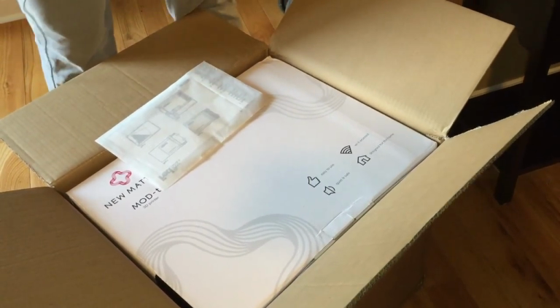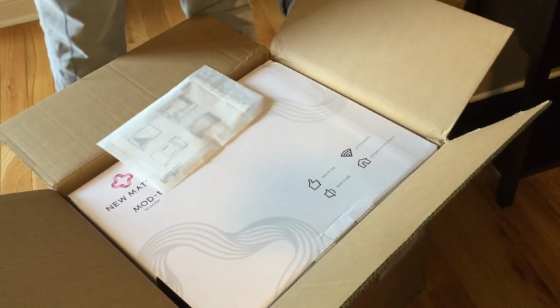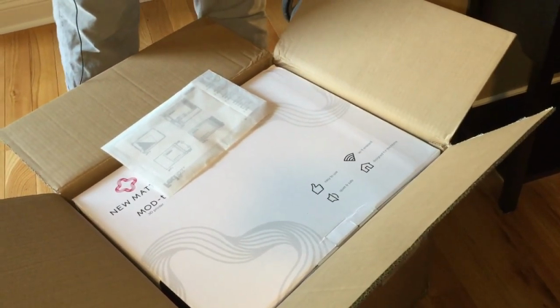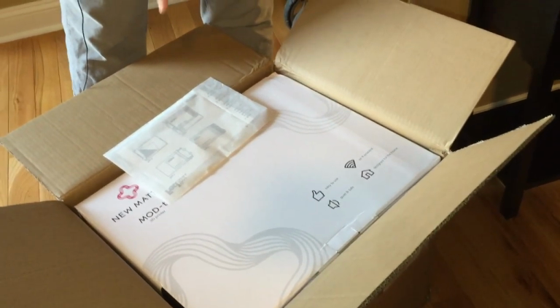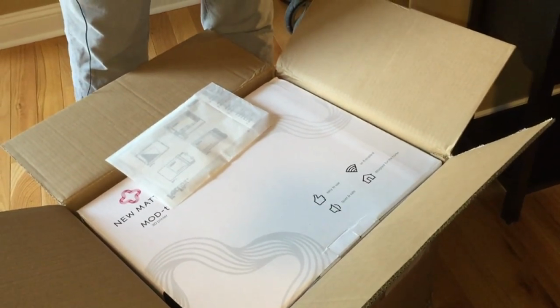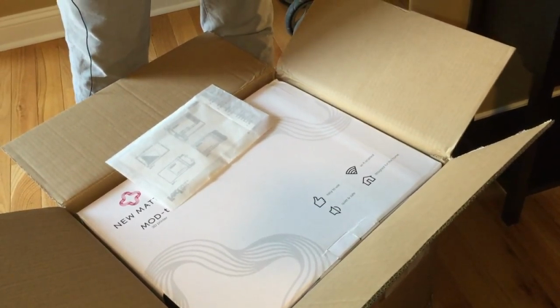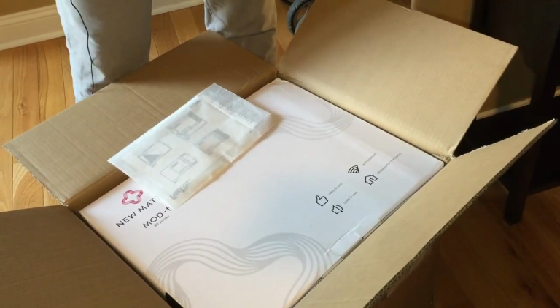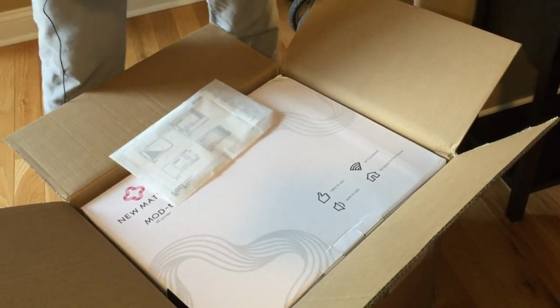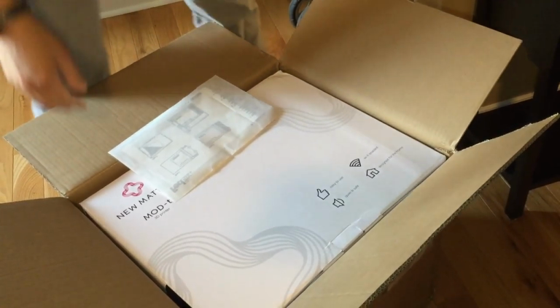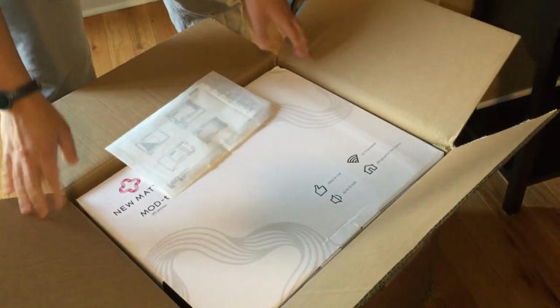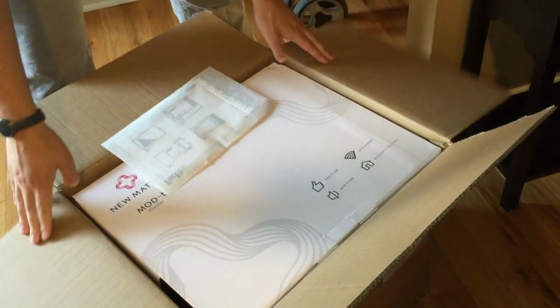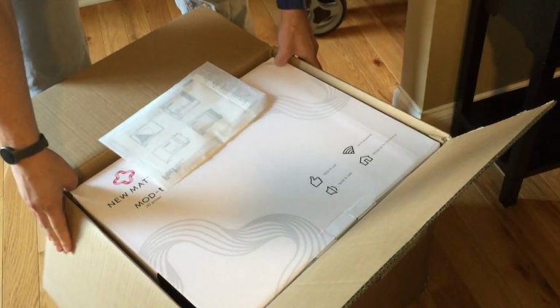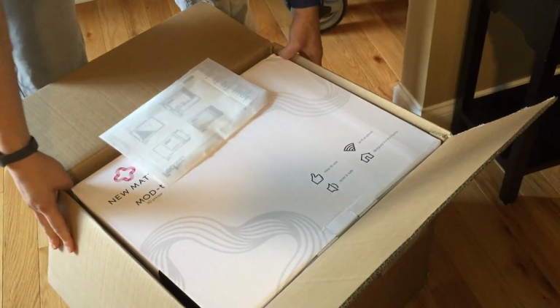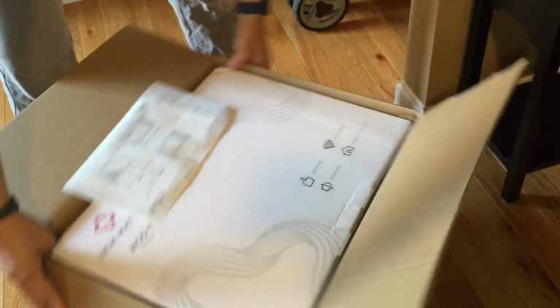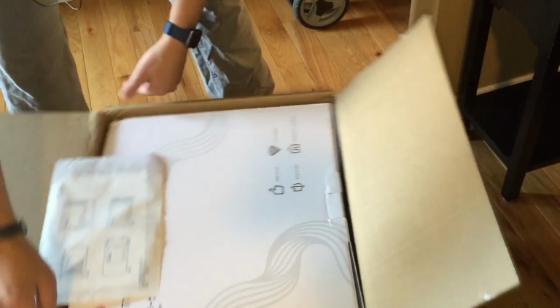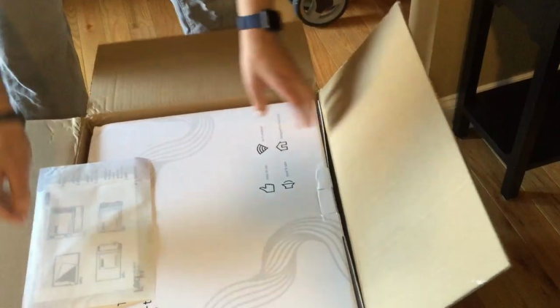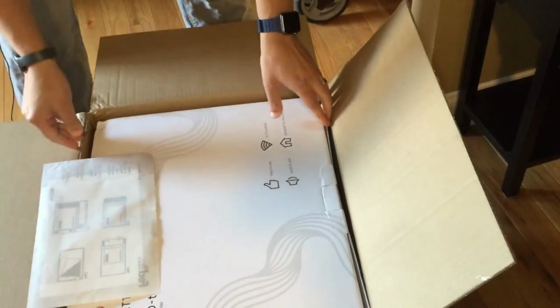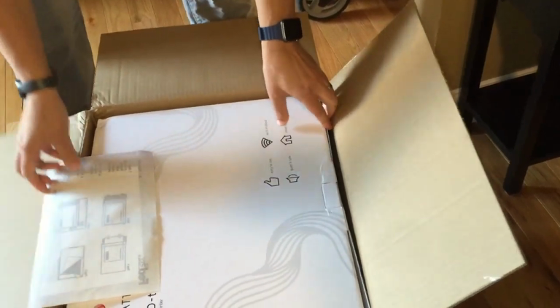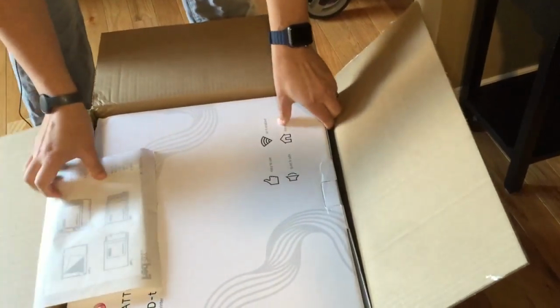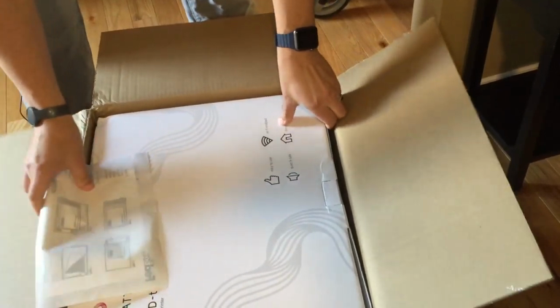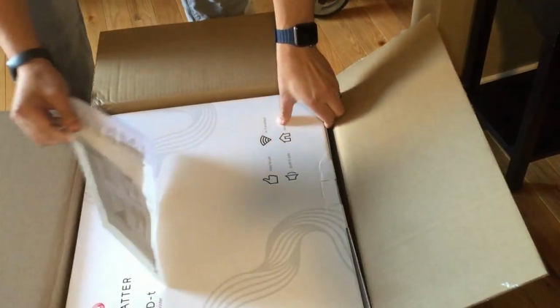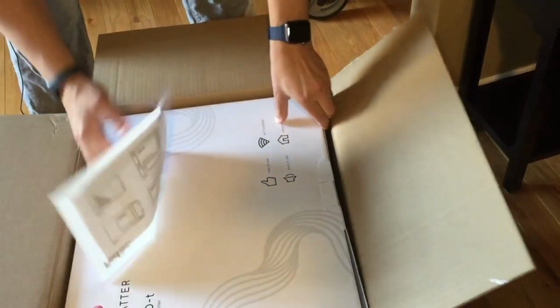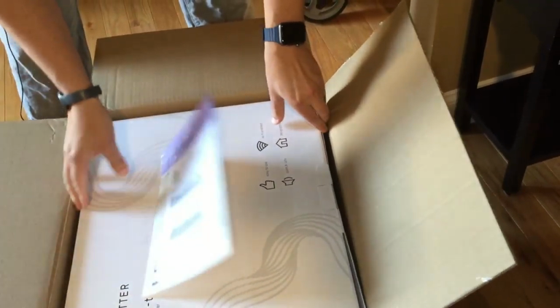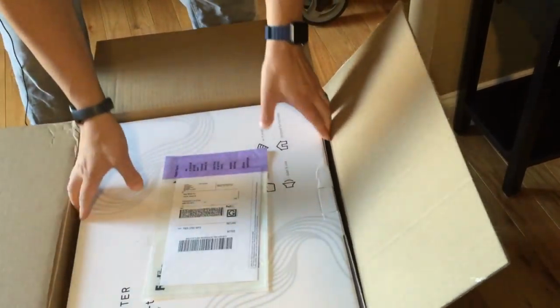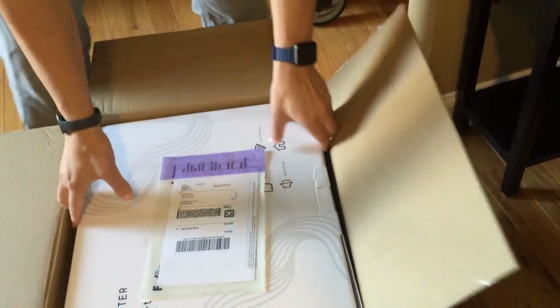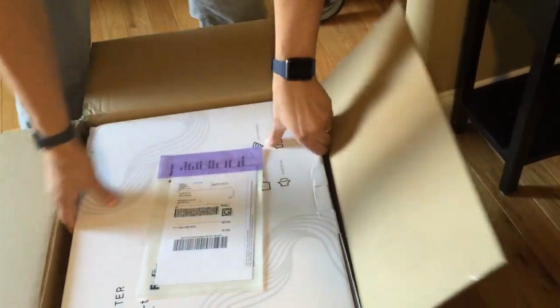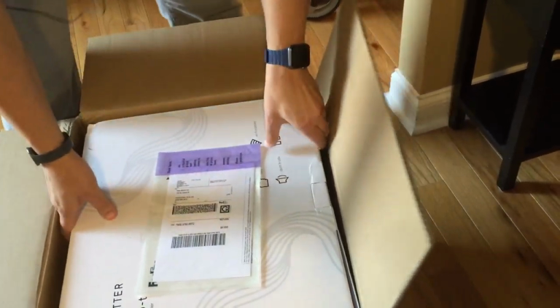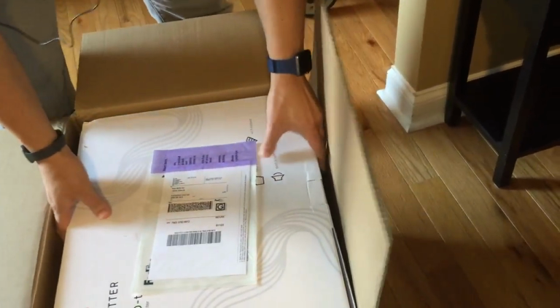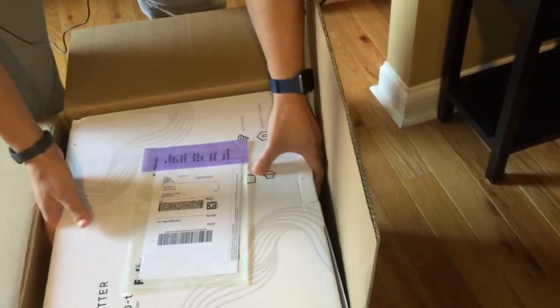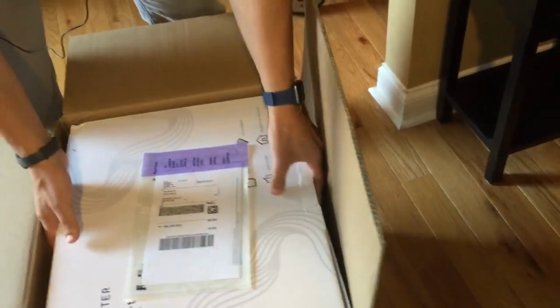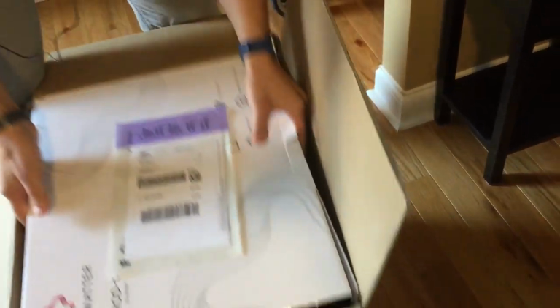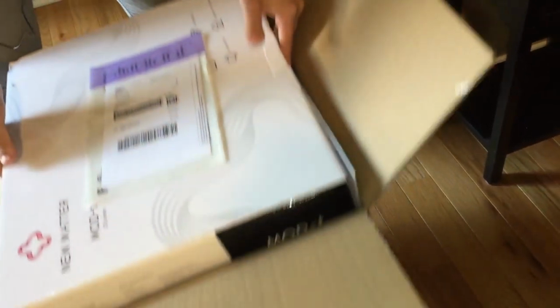It's funny — it looks like the printer is on its side, so that was something I didn't anticipate.